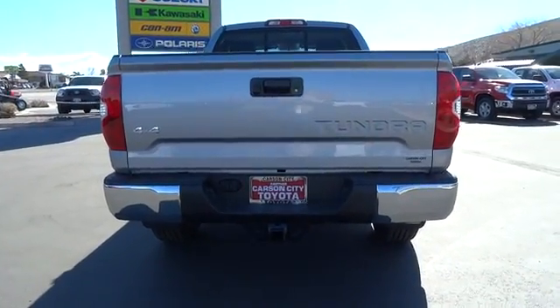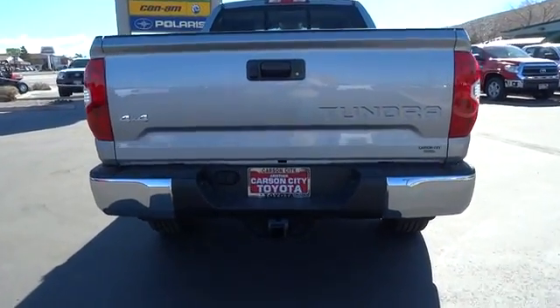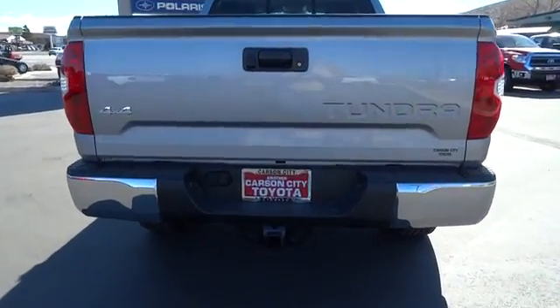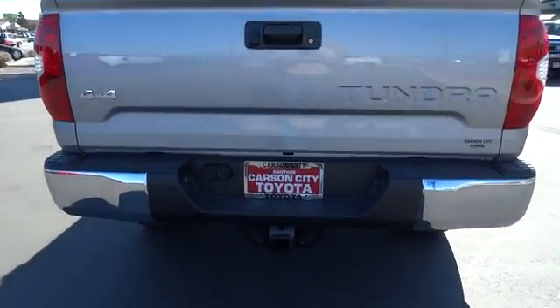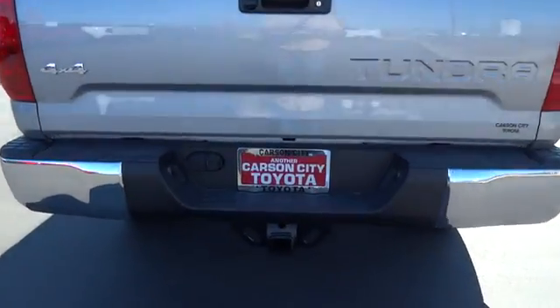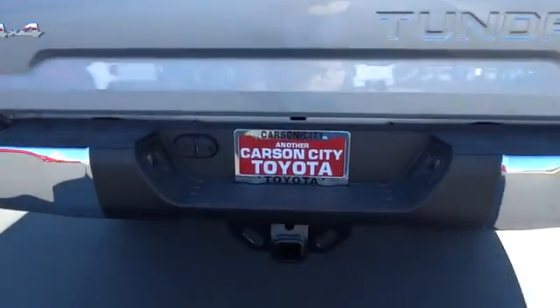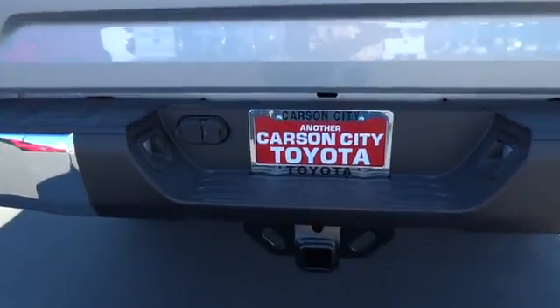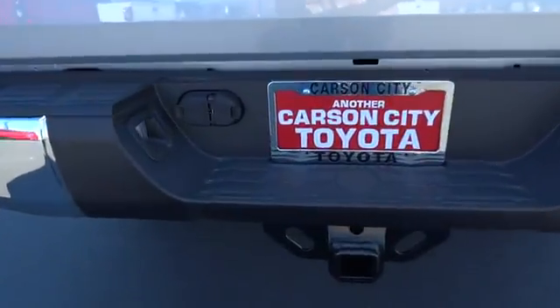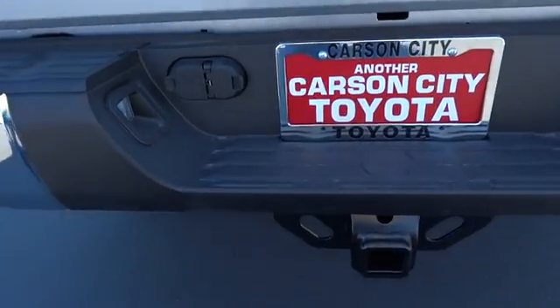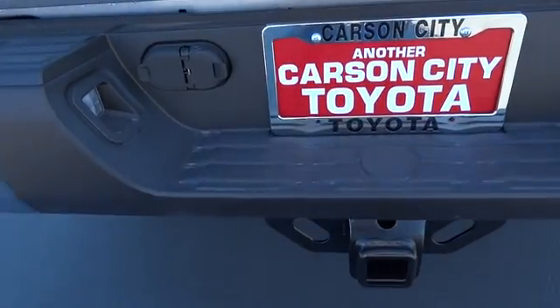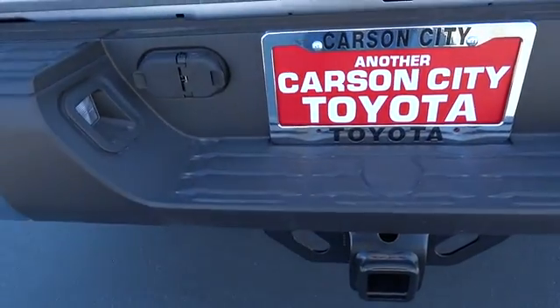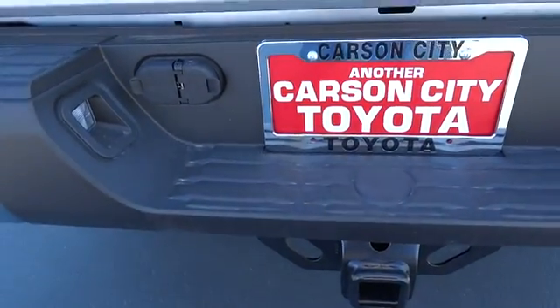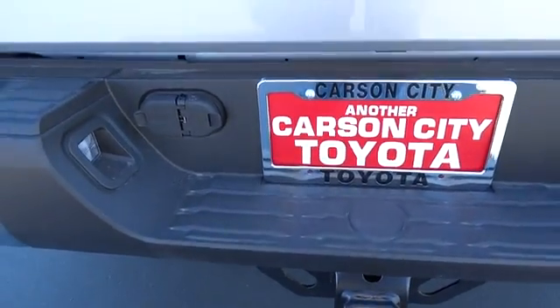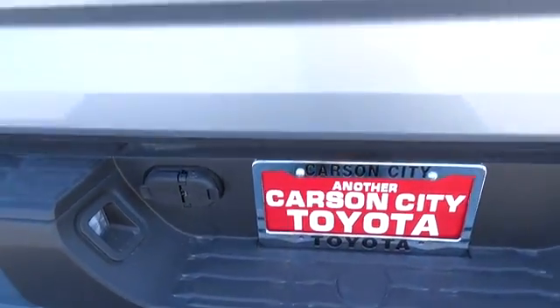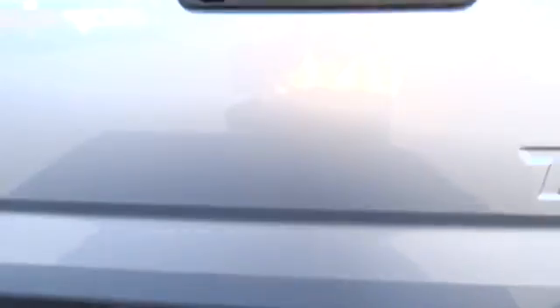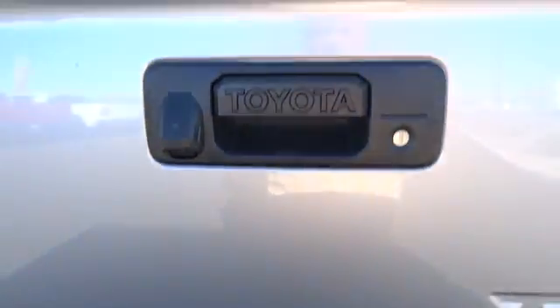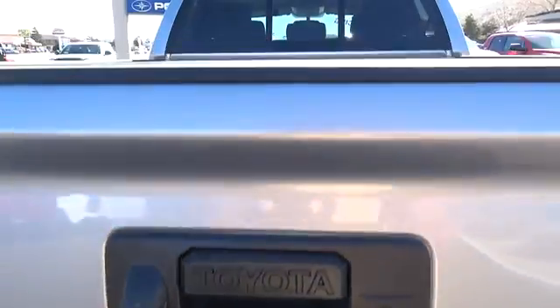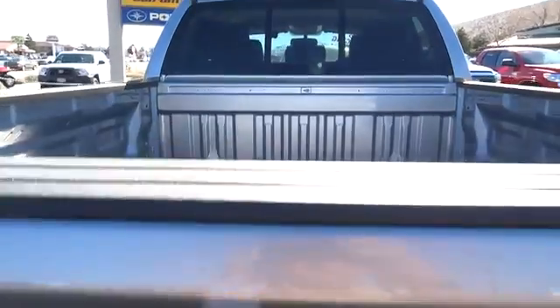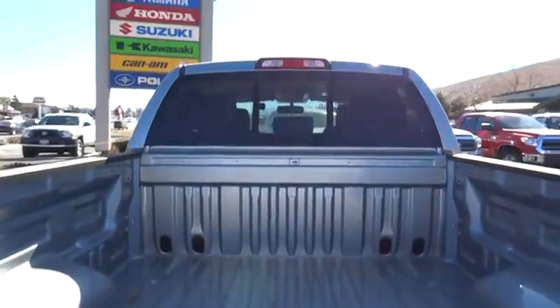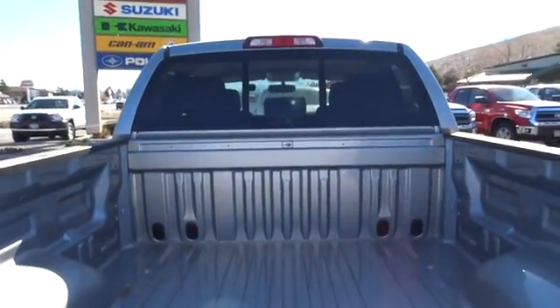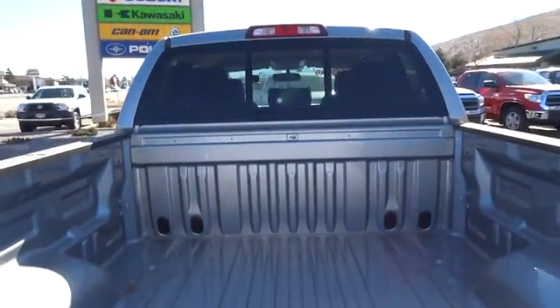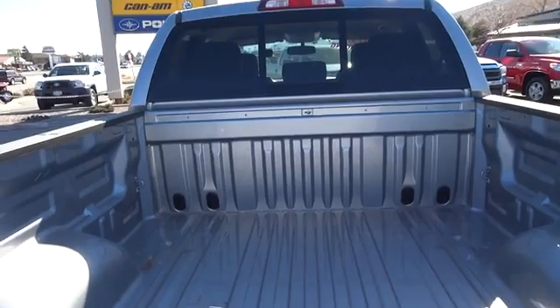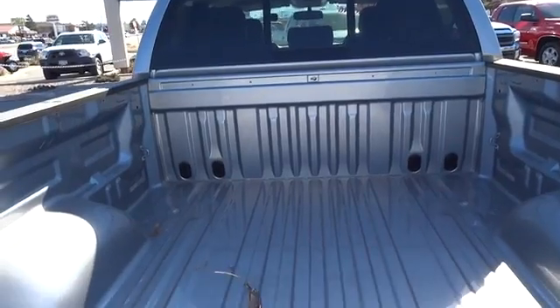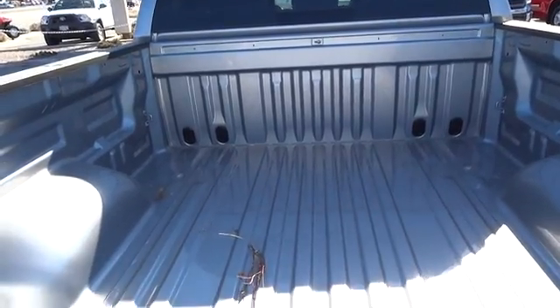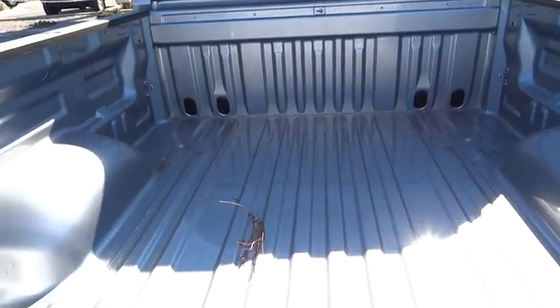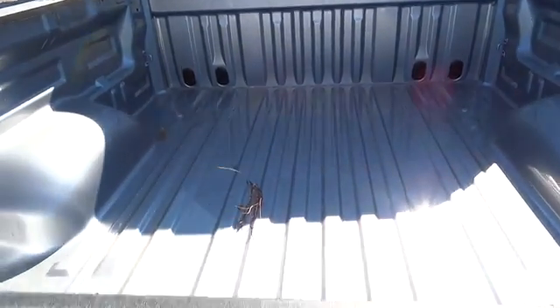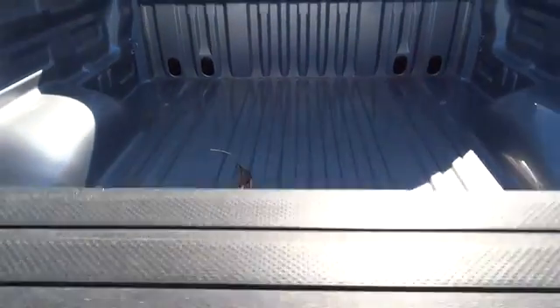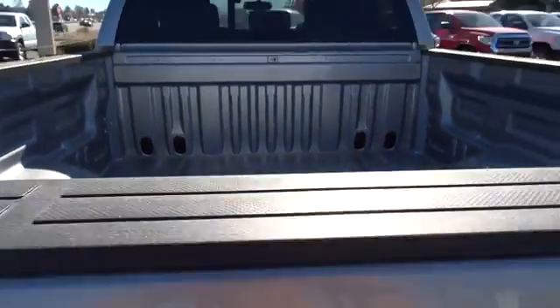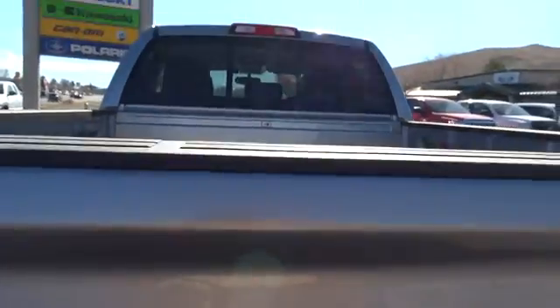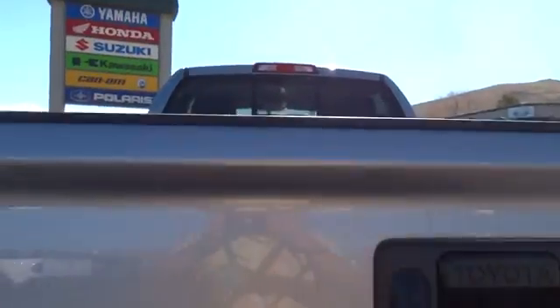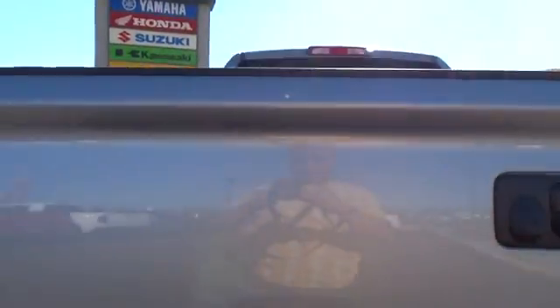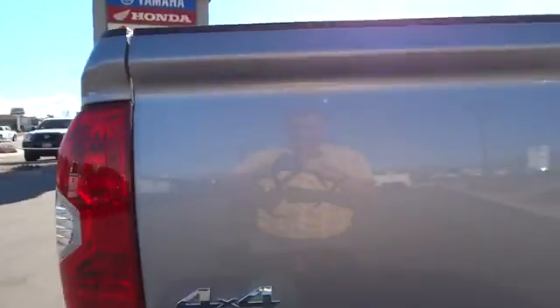Here are some of this vehicle's great options: stability control, anti-lock braking system, tow hitch, traction control, driver airbag, adjustable steering wheel, power steering, and four-wheel disc brakes.